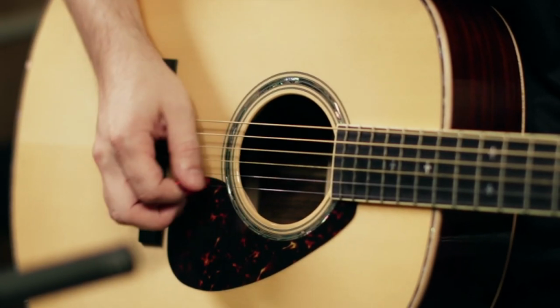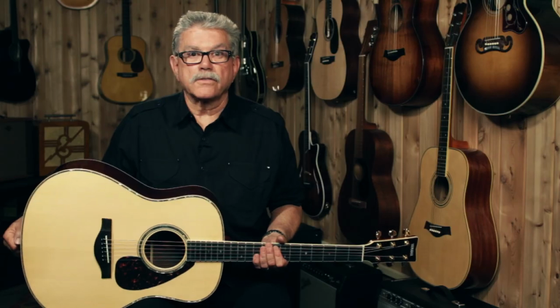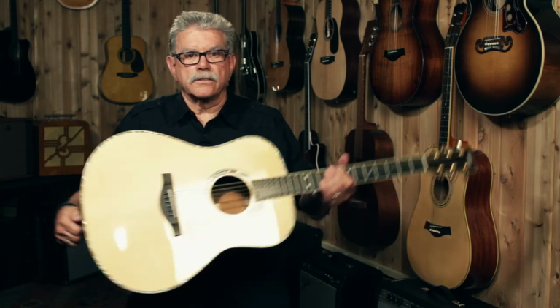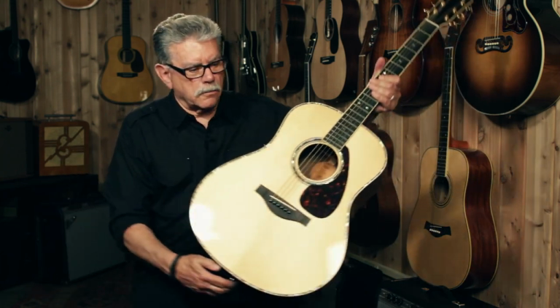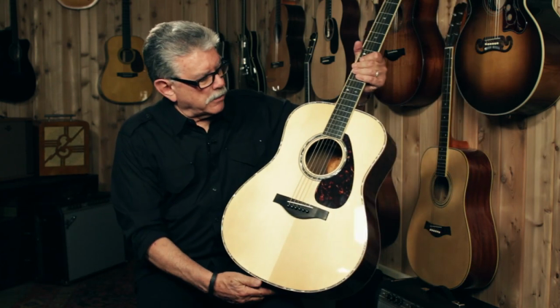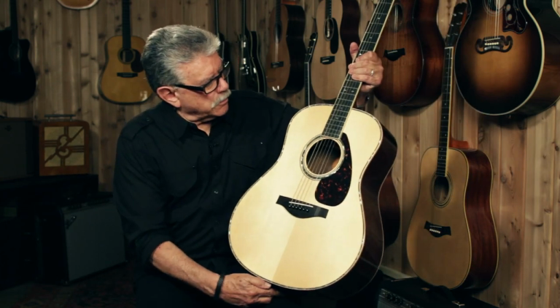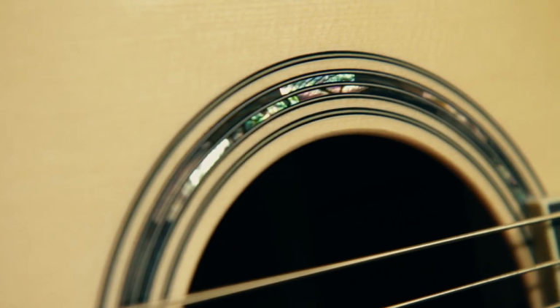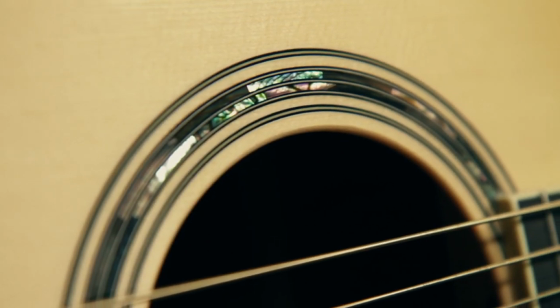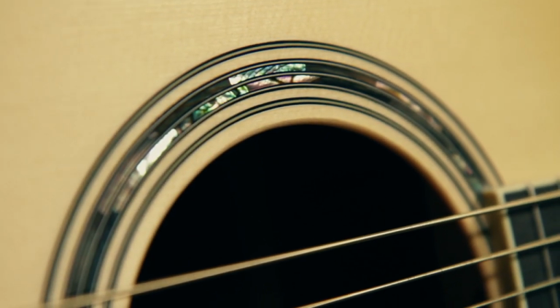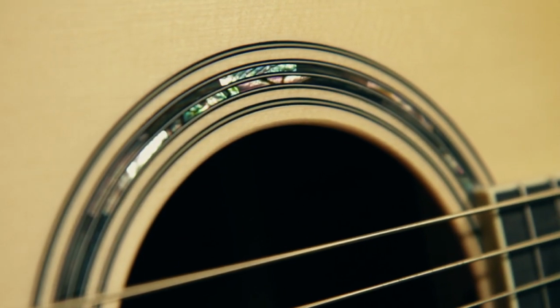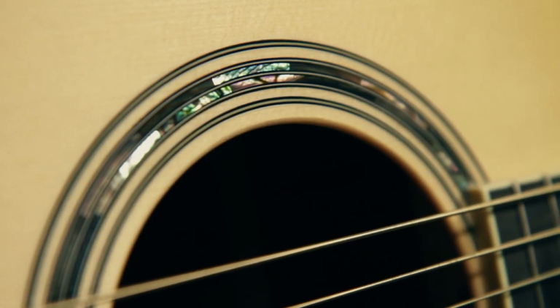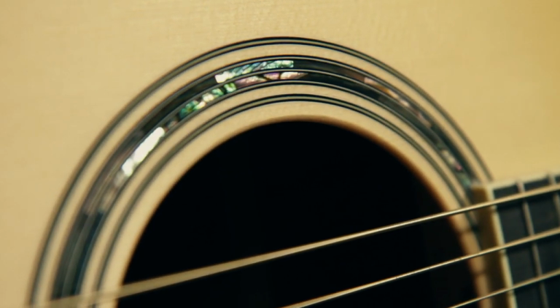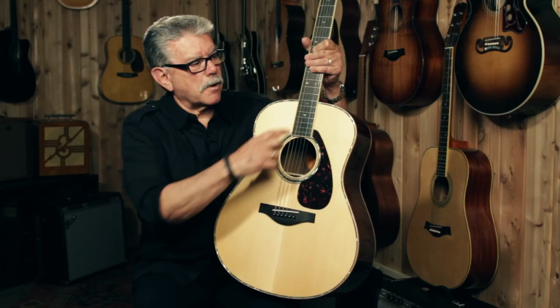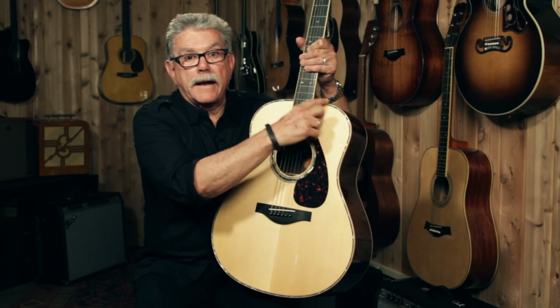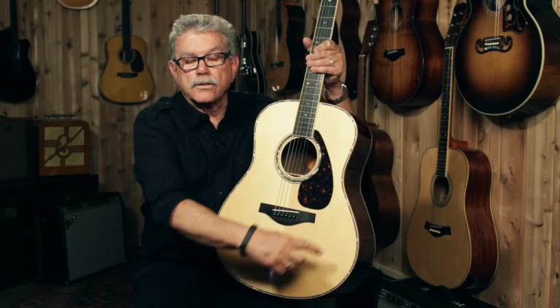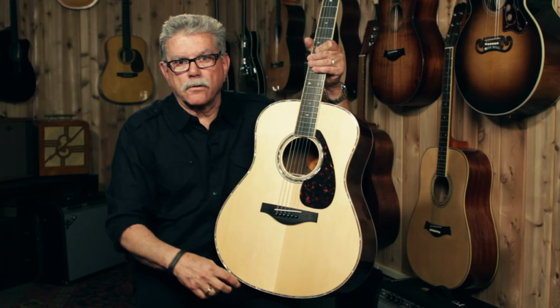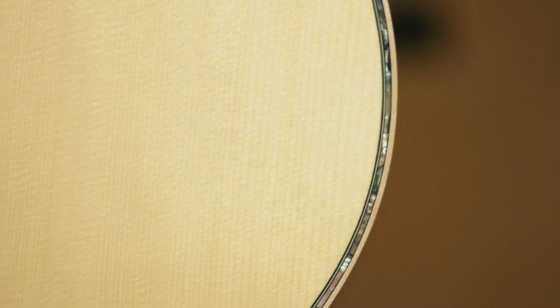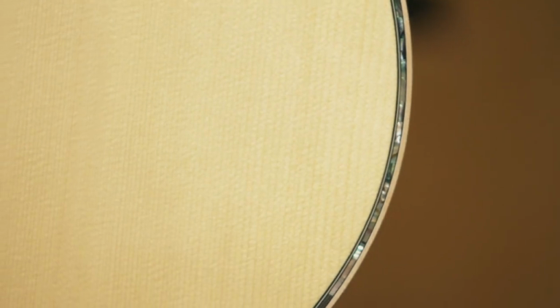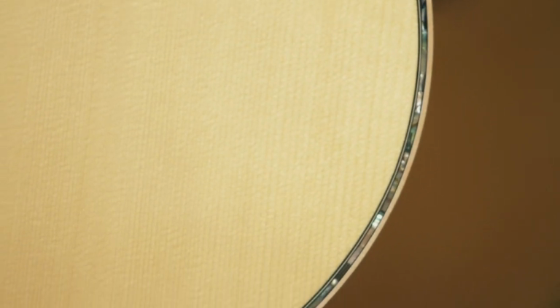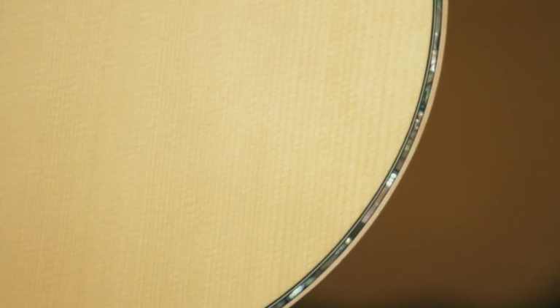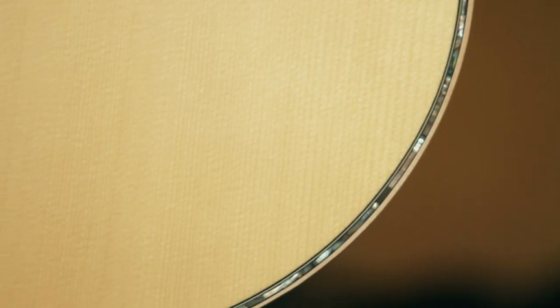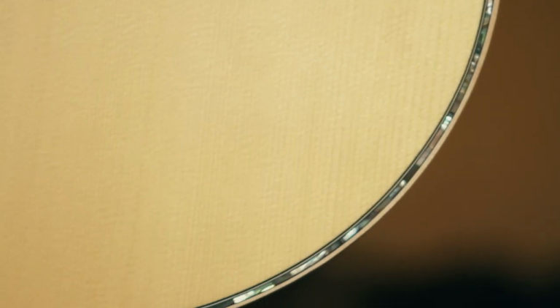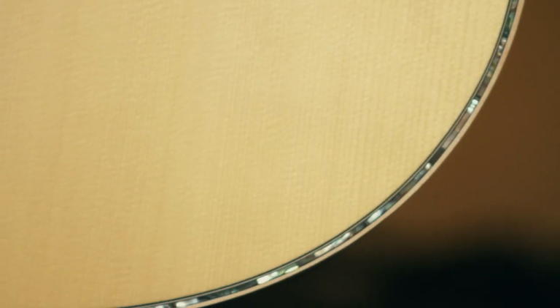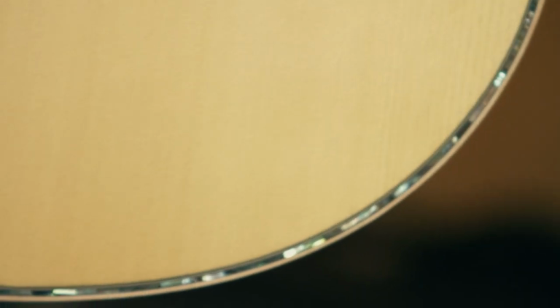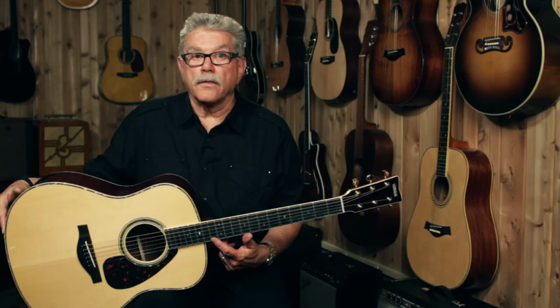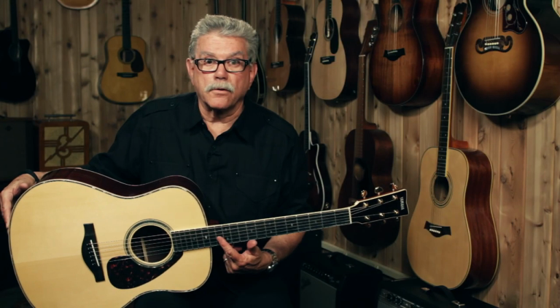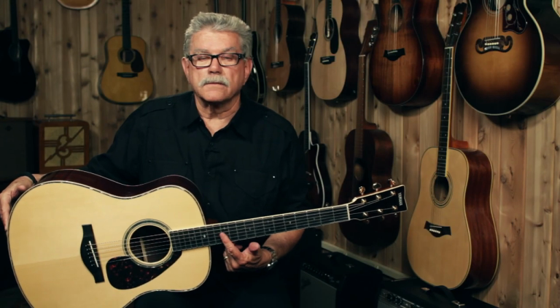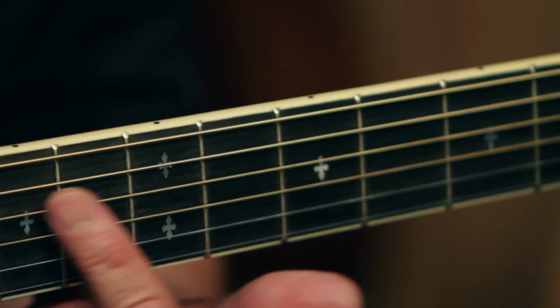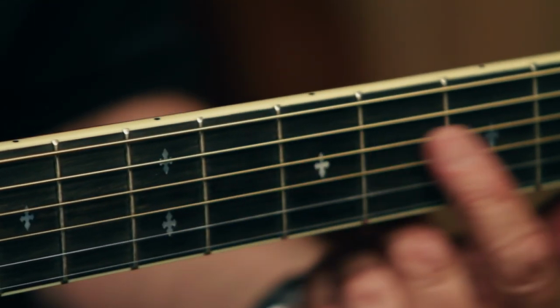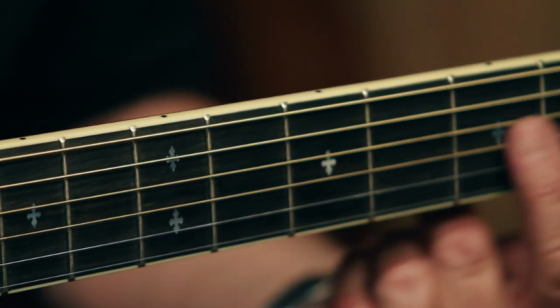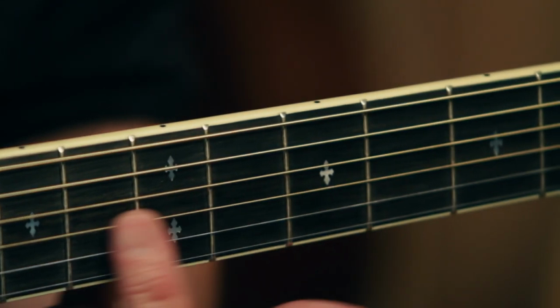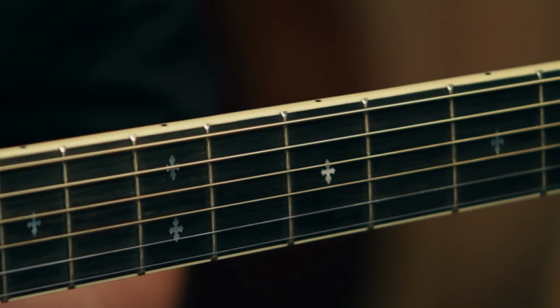The rosette on this guitar around the sound hole is abalone — it's hand cut and hand inlaid. The body binding, which is maple, is augmented inside with abalone purfling. On the fingerboard, we see some very intricately made pearl inlays.